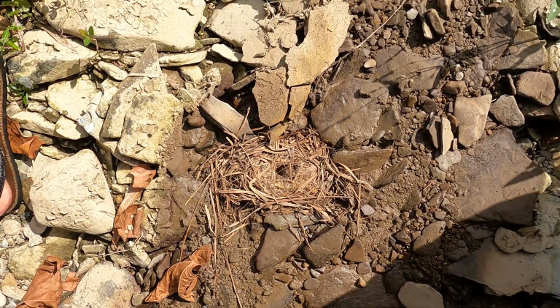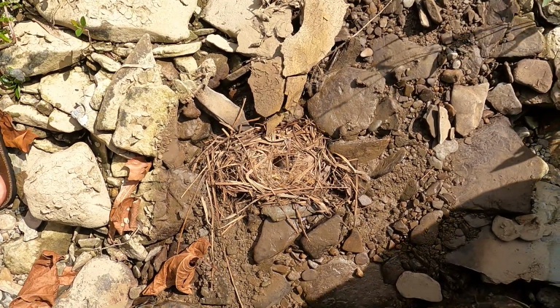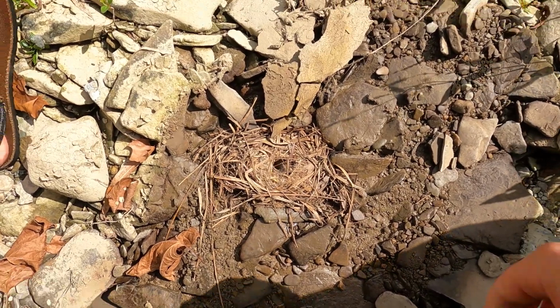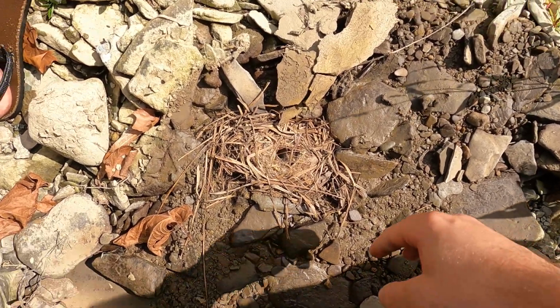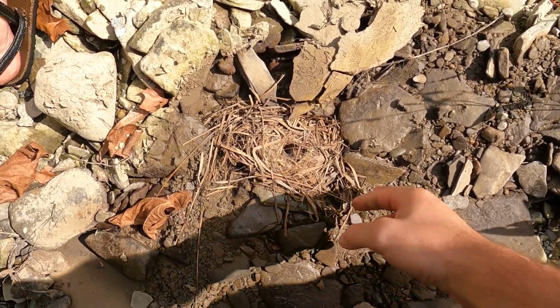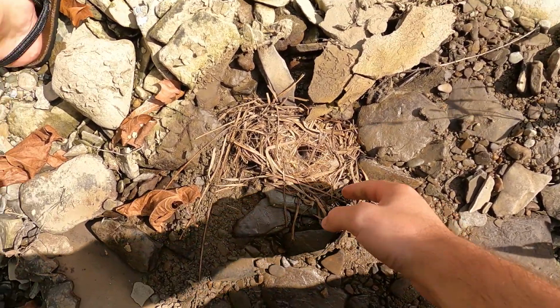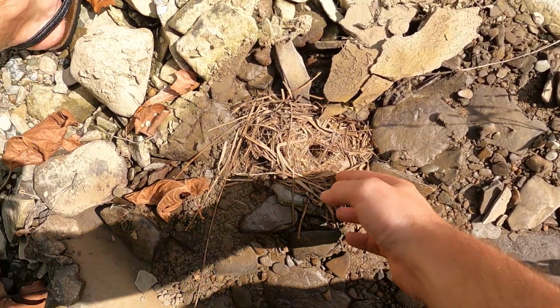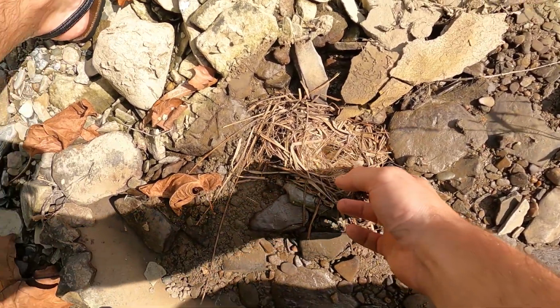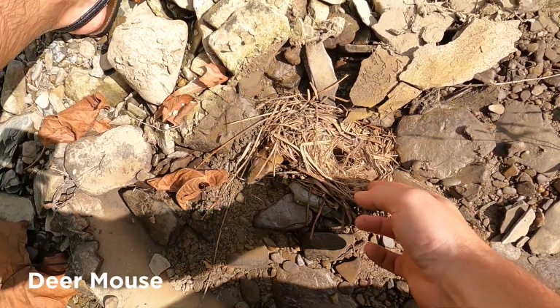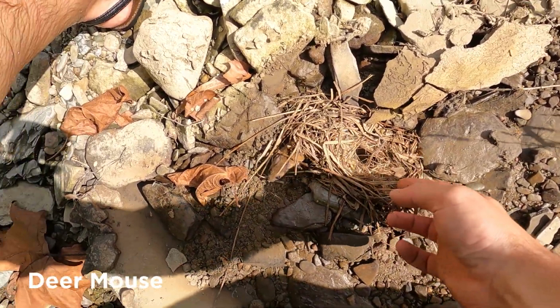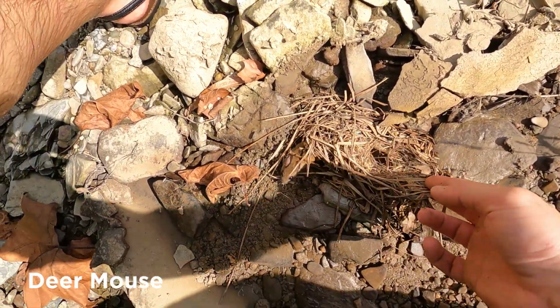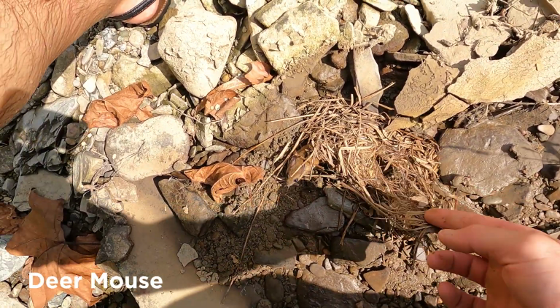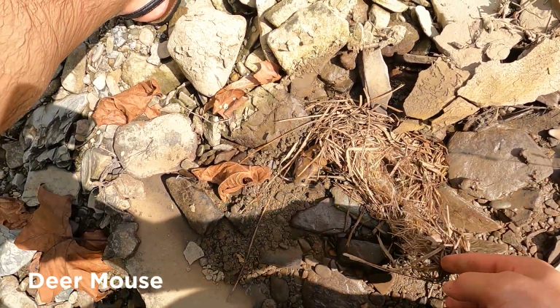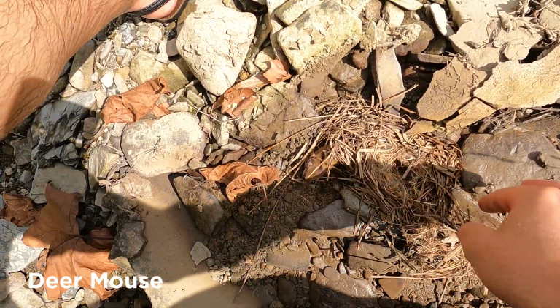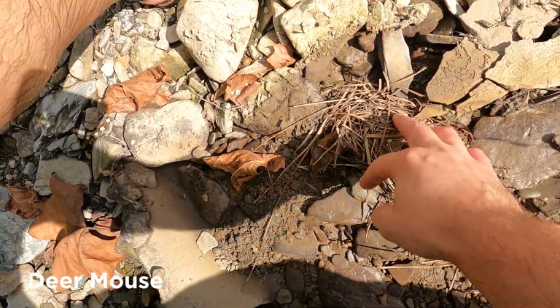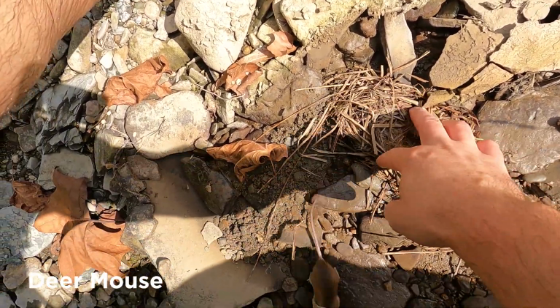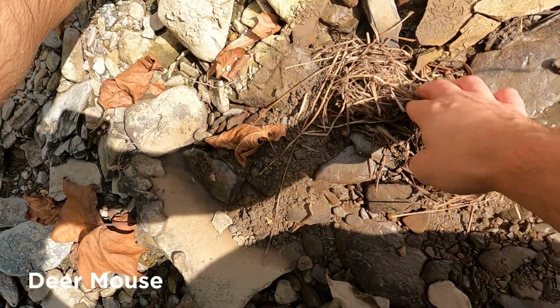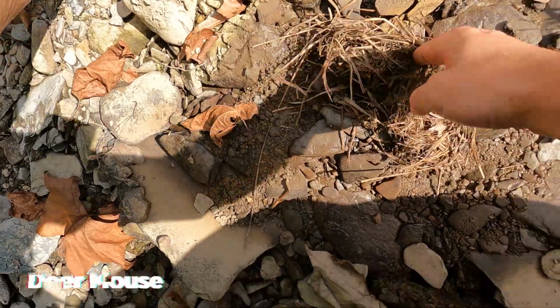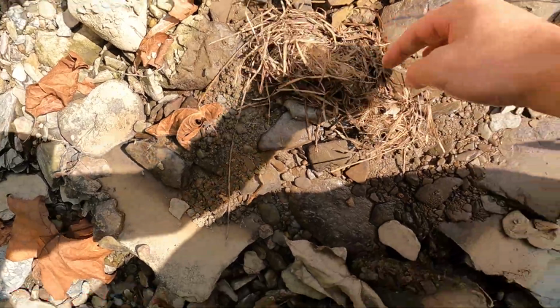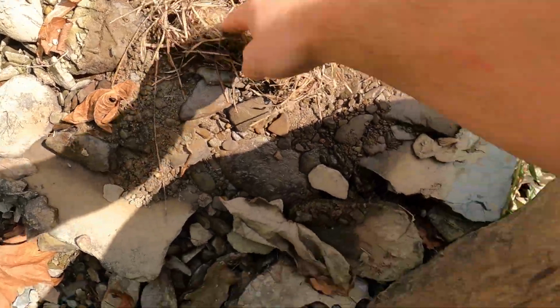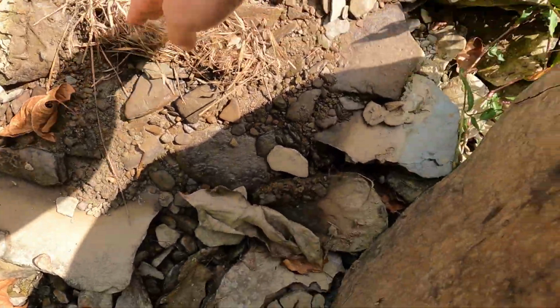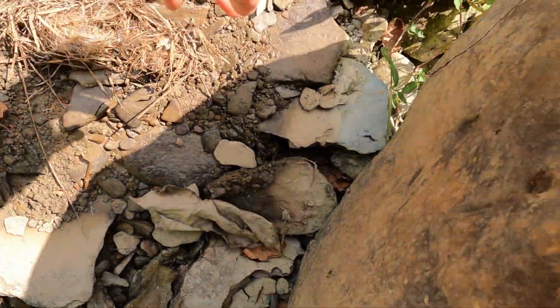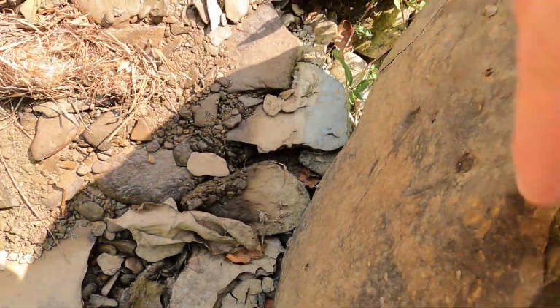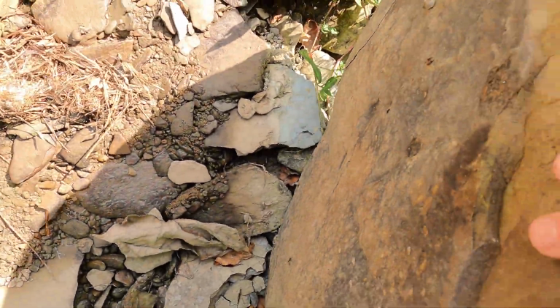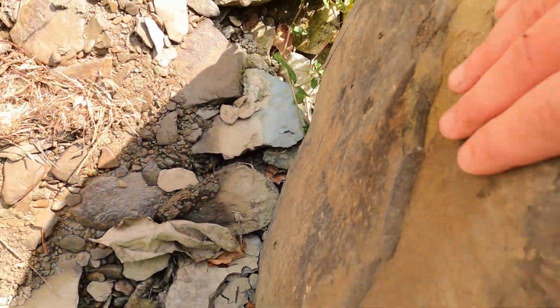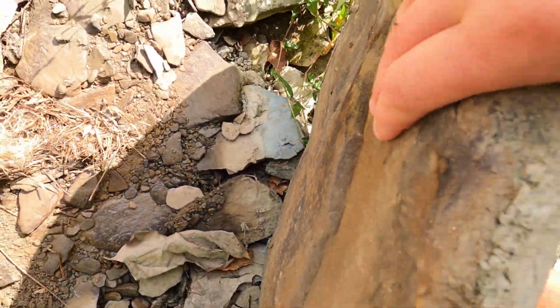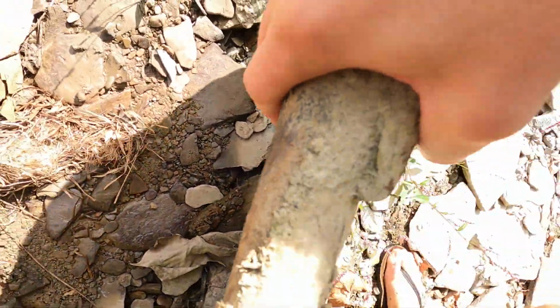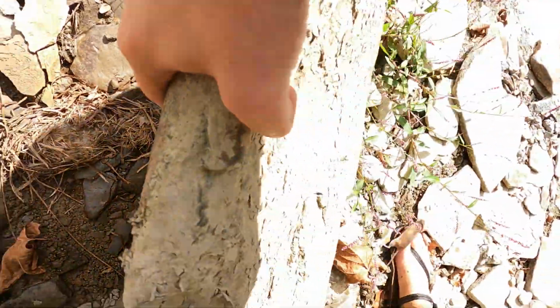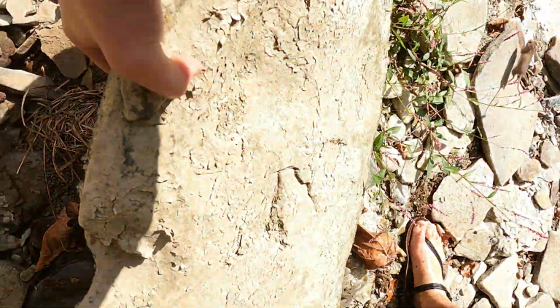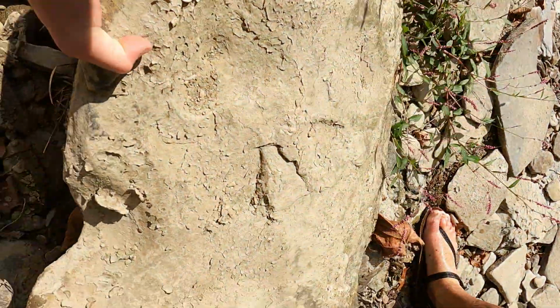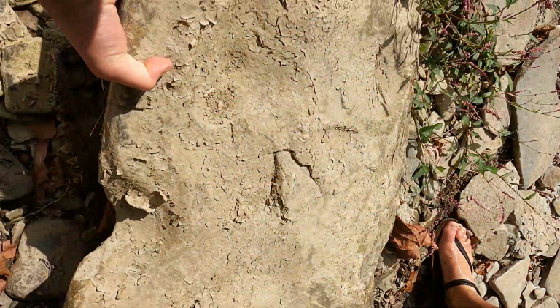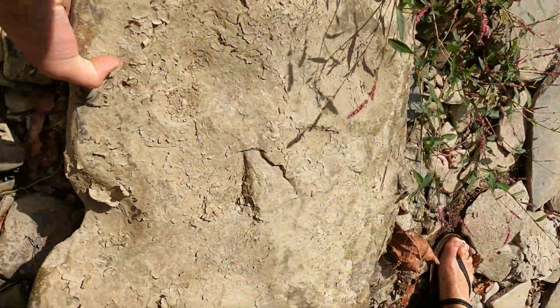This little deer mouse made a nice little home underneath this rock. I was surprised to see it so close to the river, but who doesn't want waterfront property.